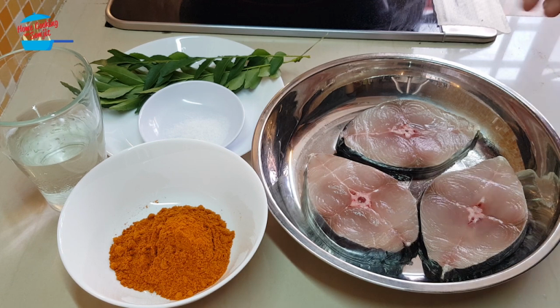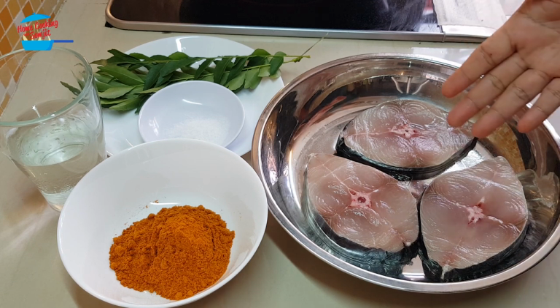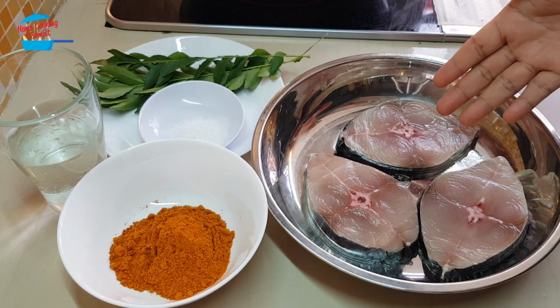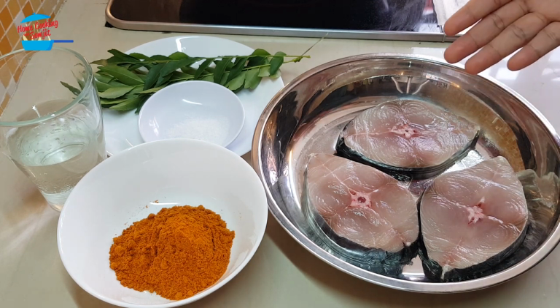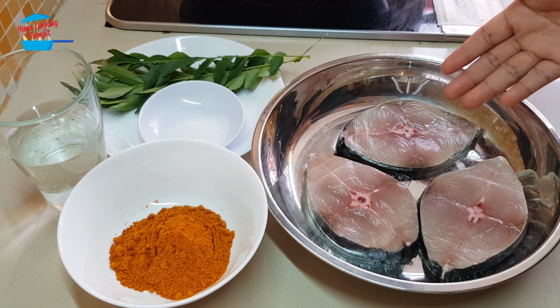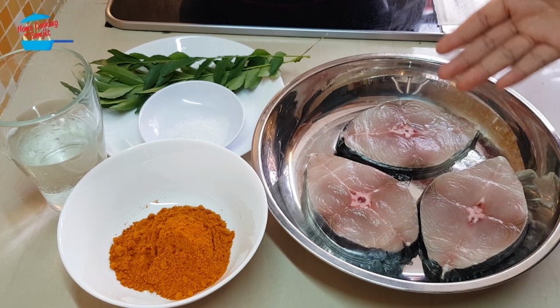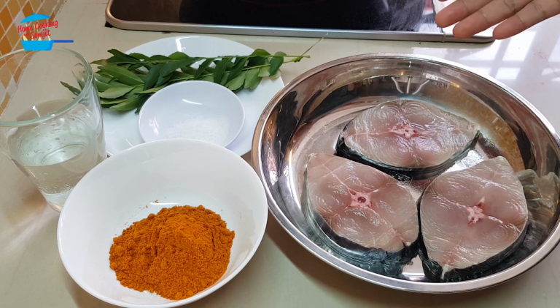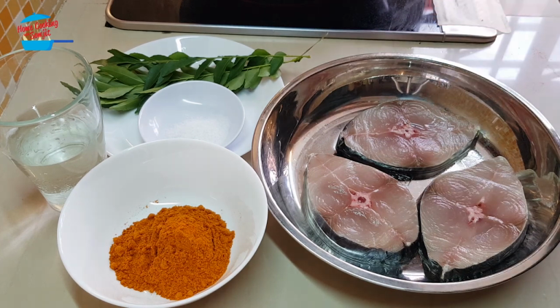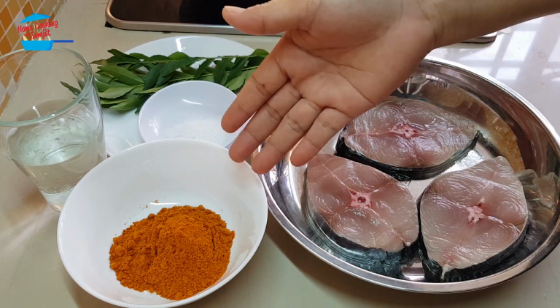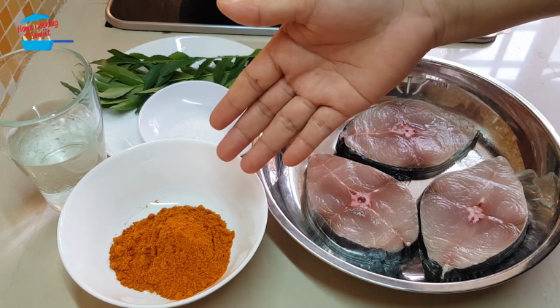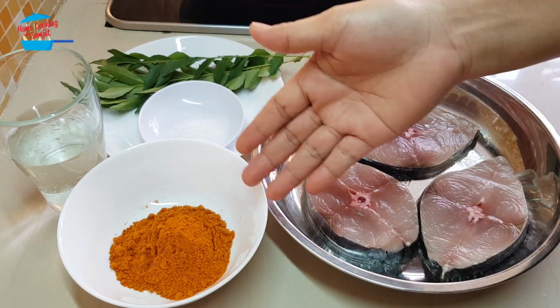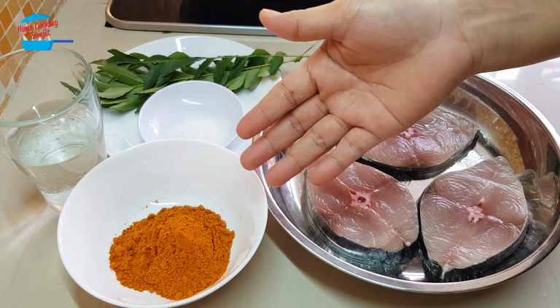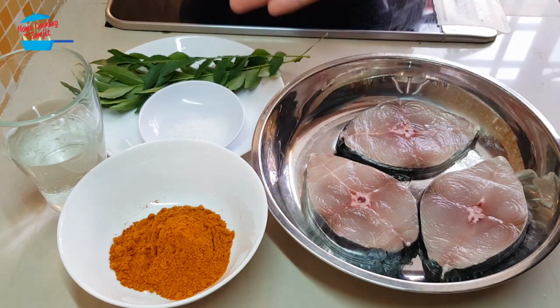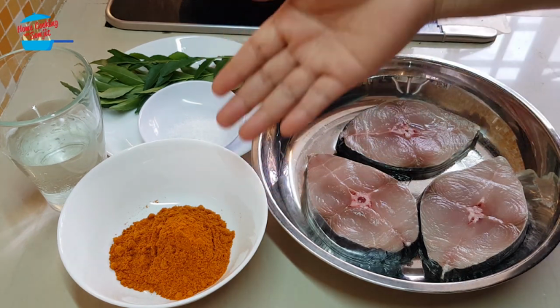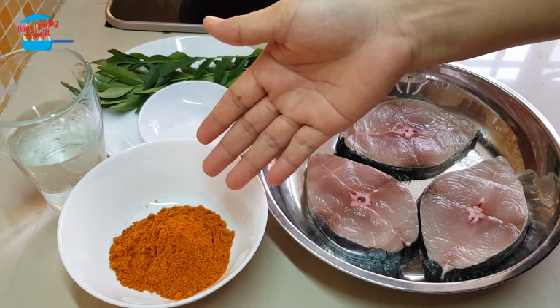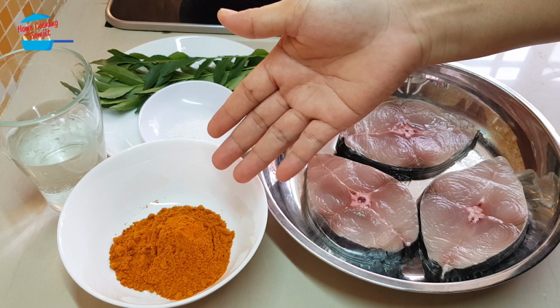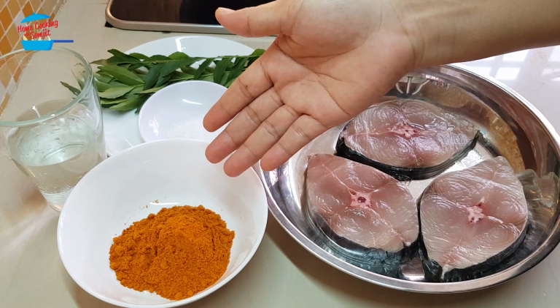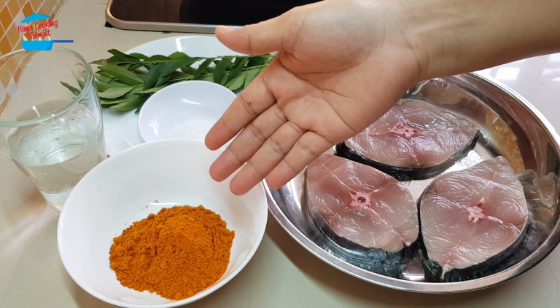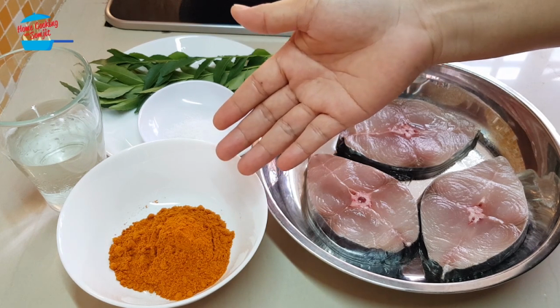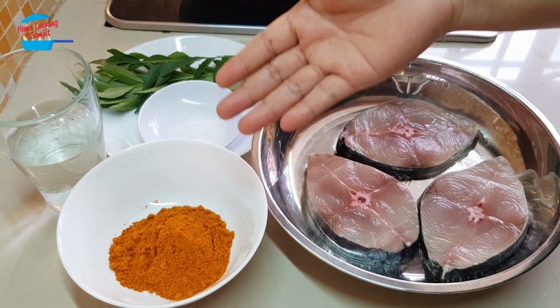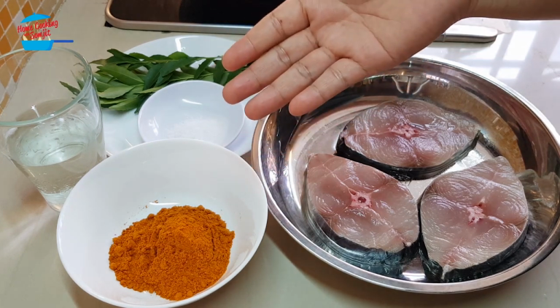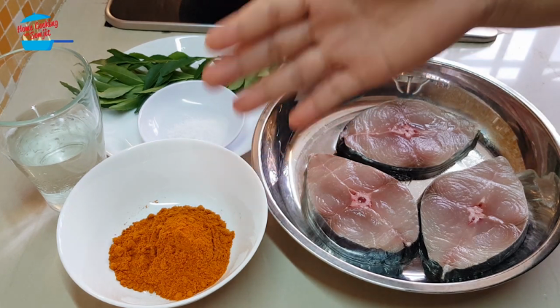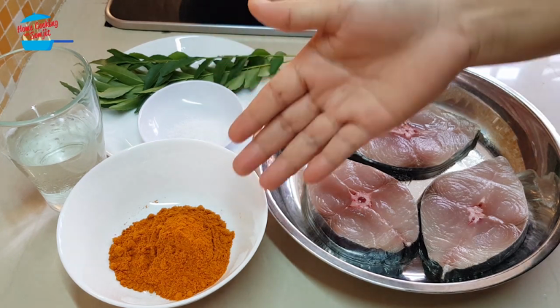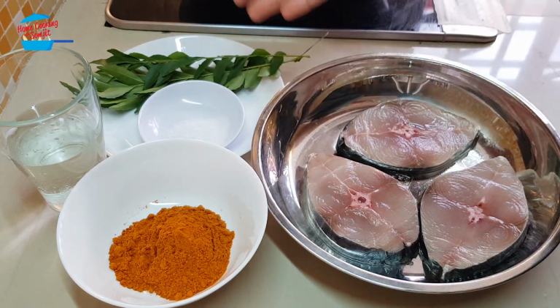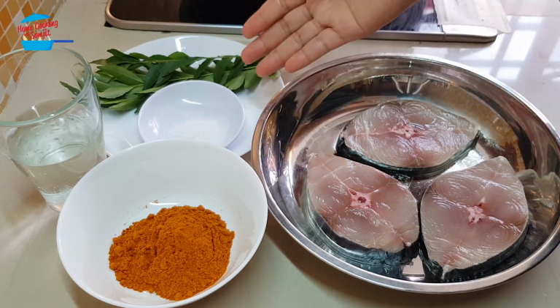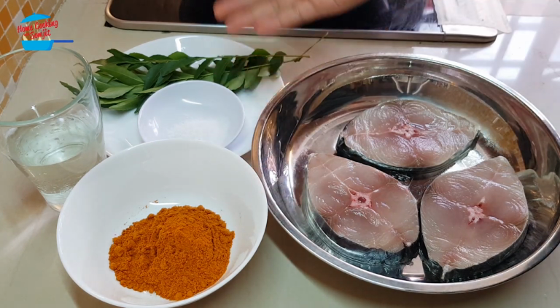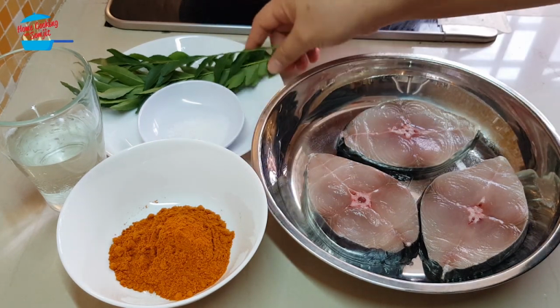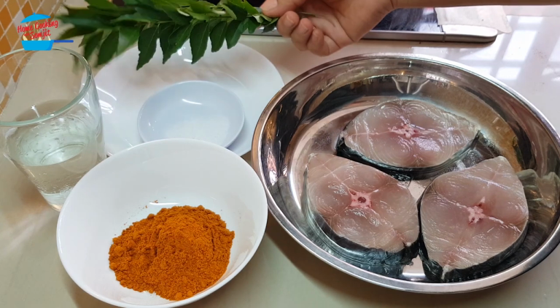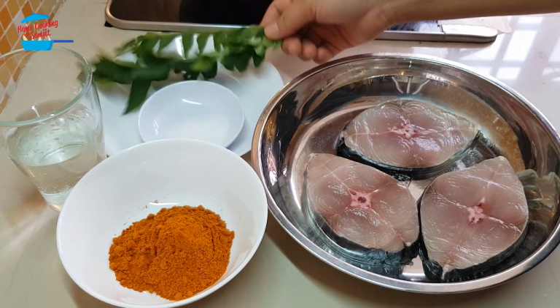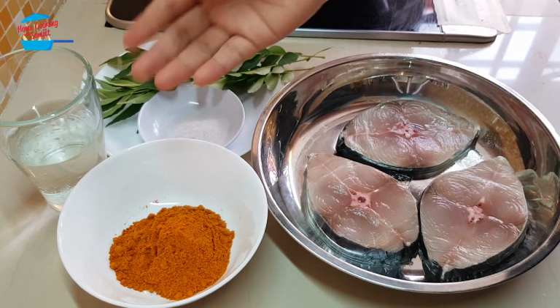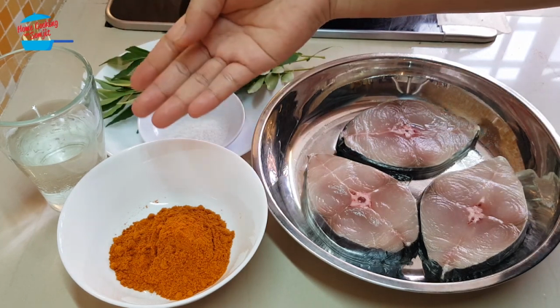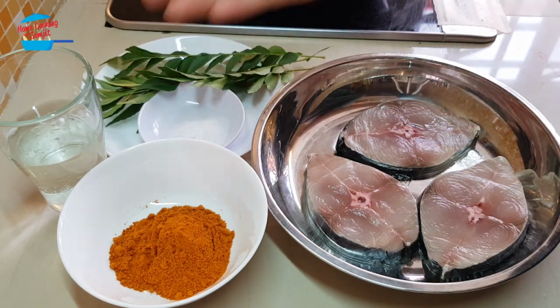I have three pieces of ikan tinkeri and fish curry powder — about a quarter cup of fish curry powder — some salt, some curry leaves, and some water here.